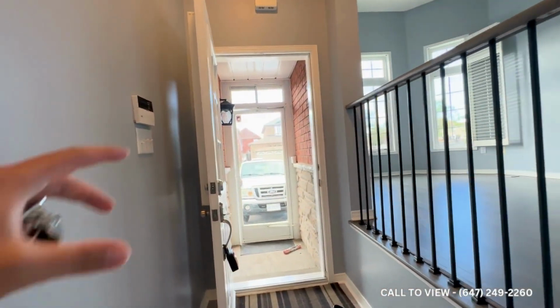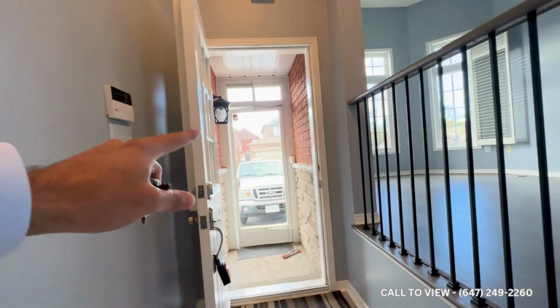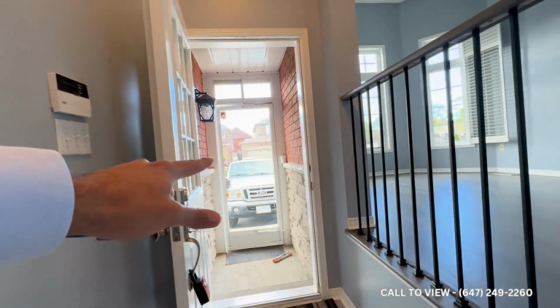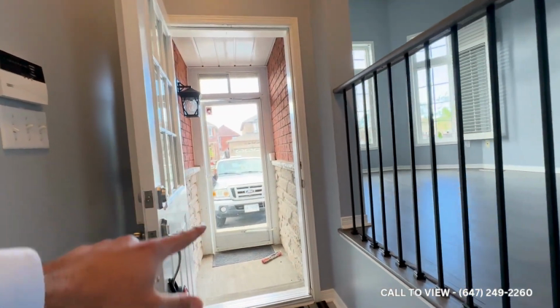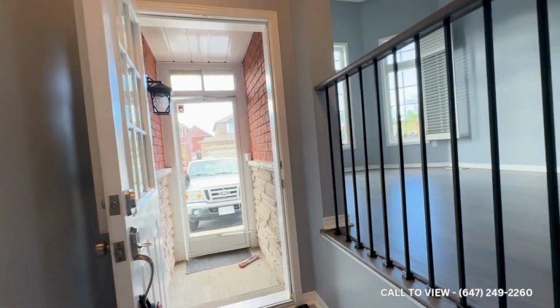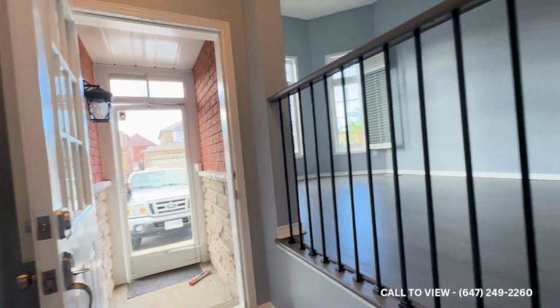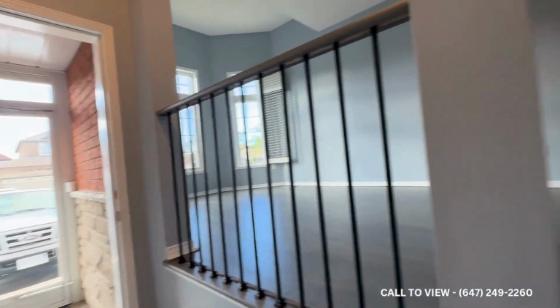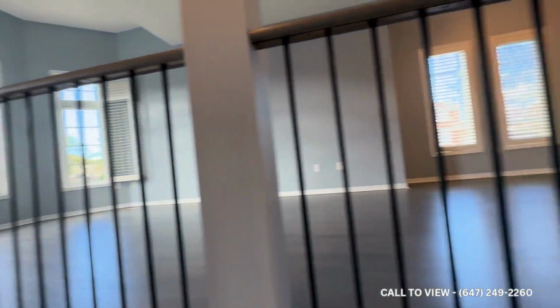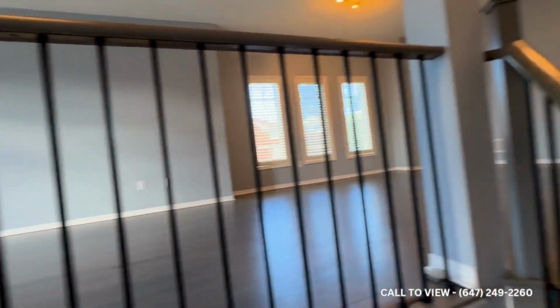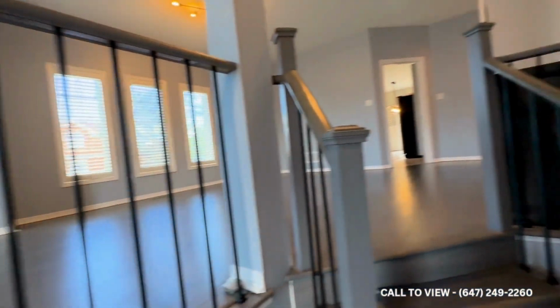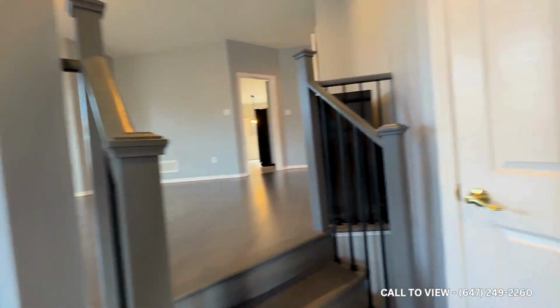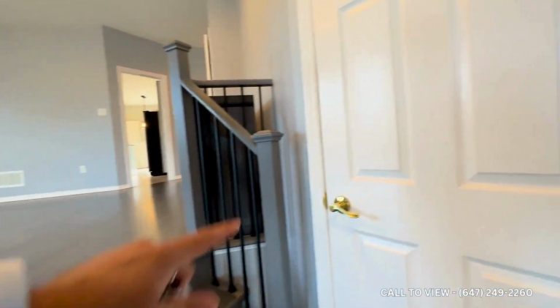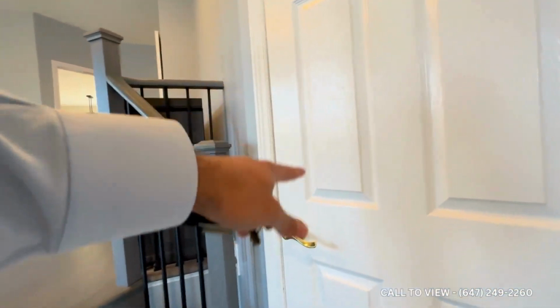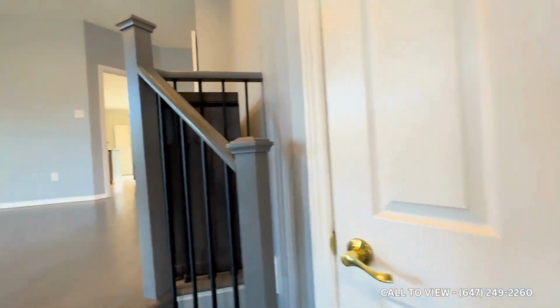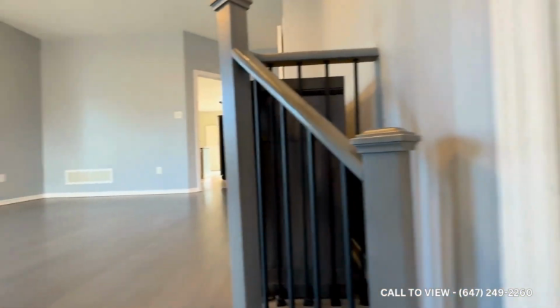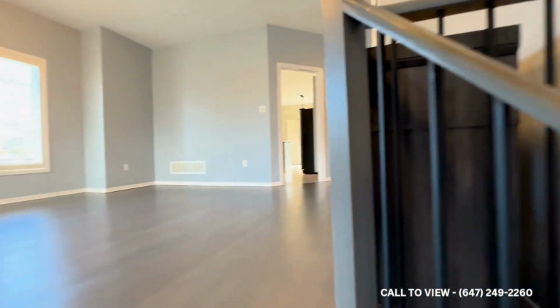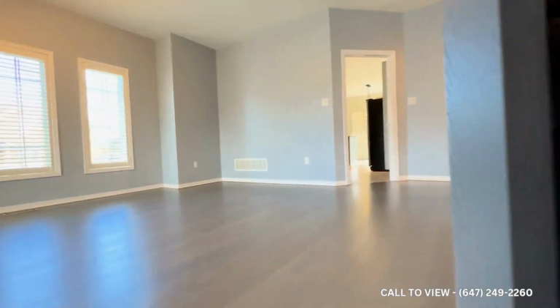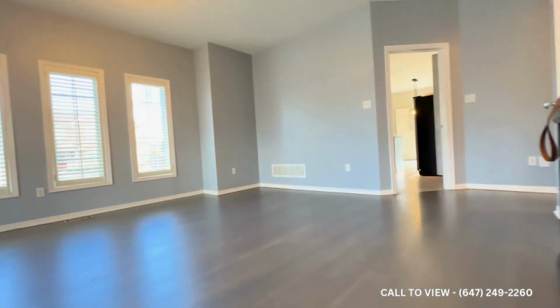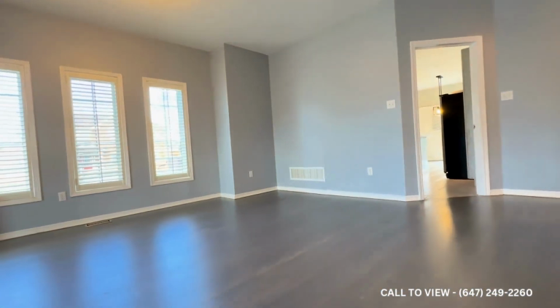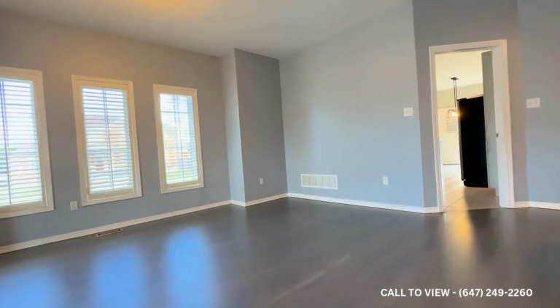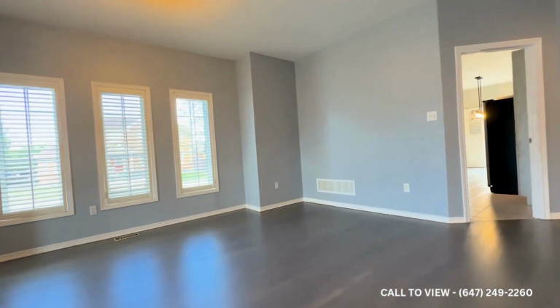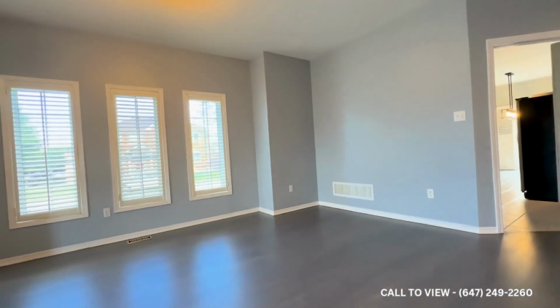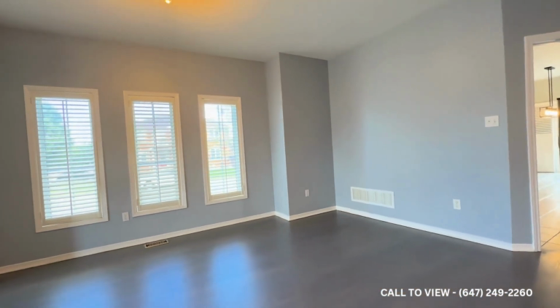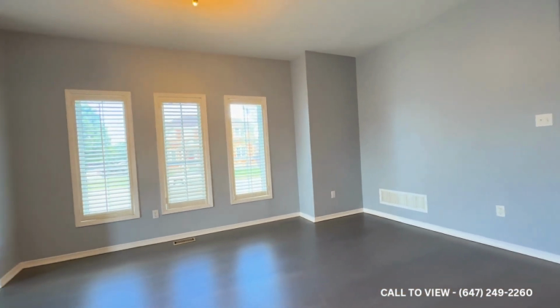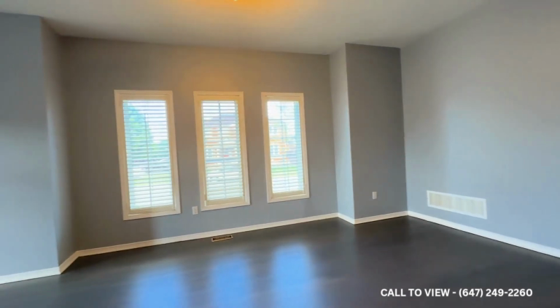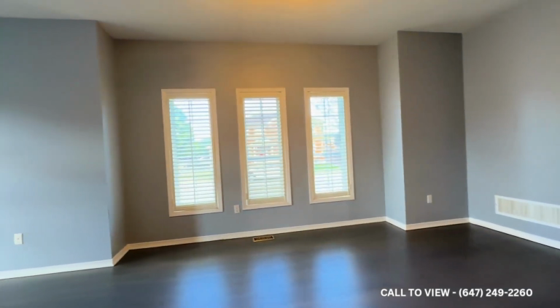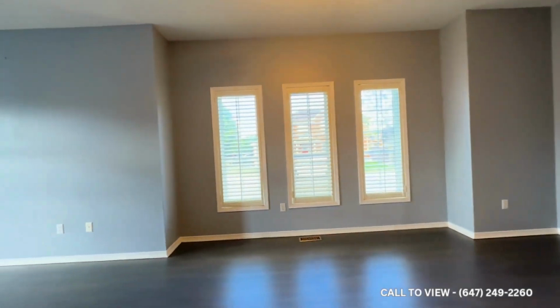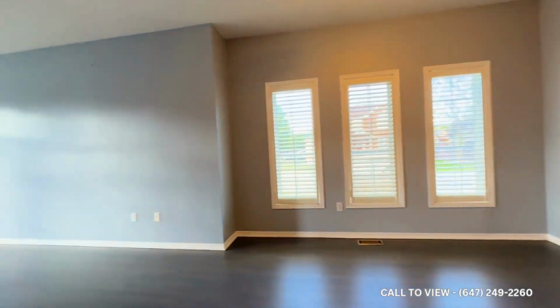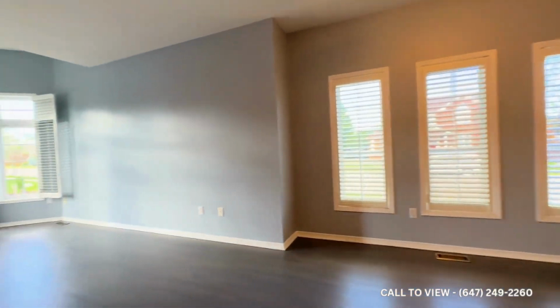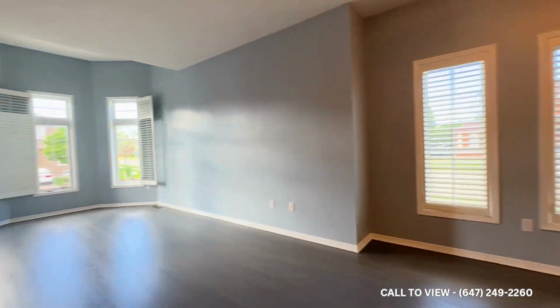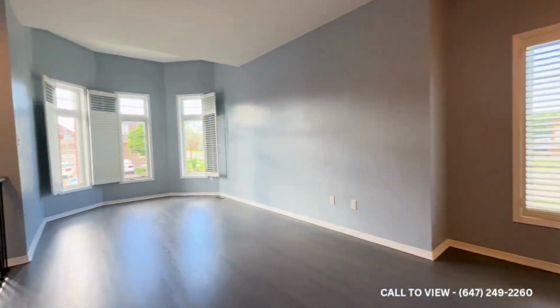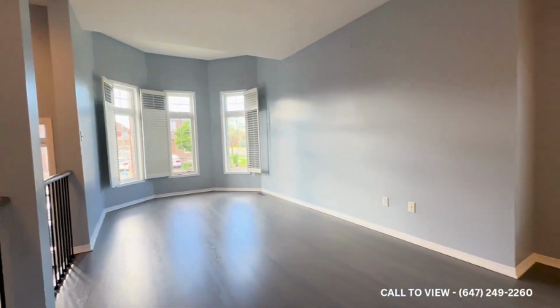As you come in you have your entrance over here, and moving on here's the entrance to the garage. You go up two steps and you have a massive living space with tons of natural light pouring in.